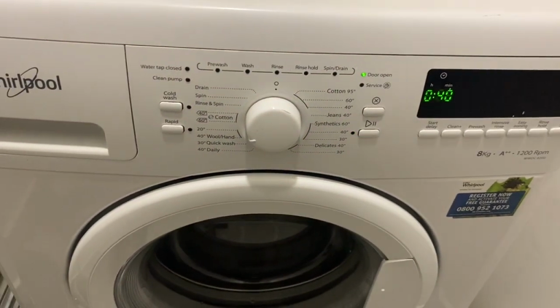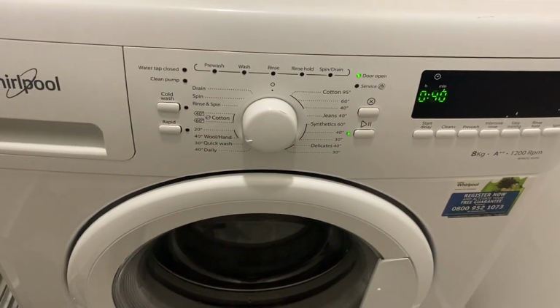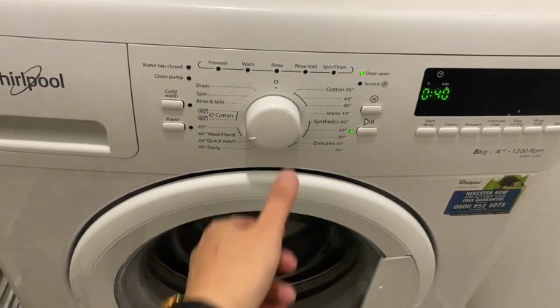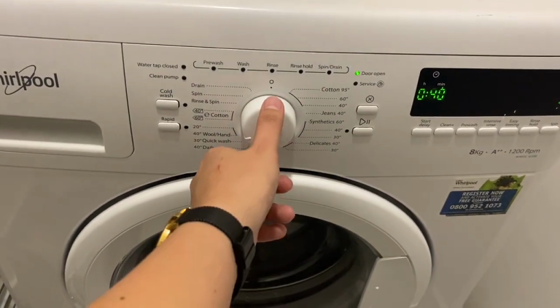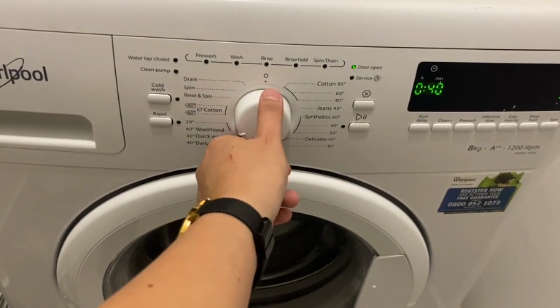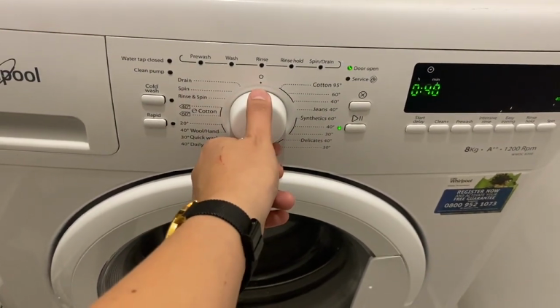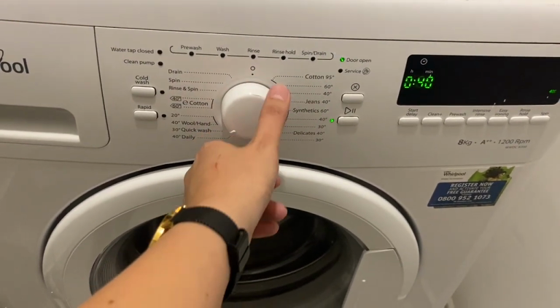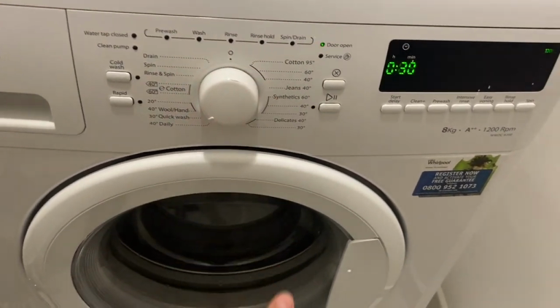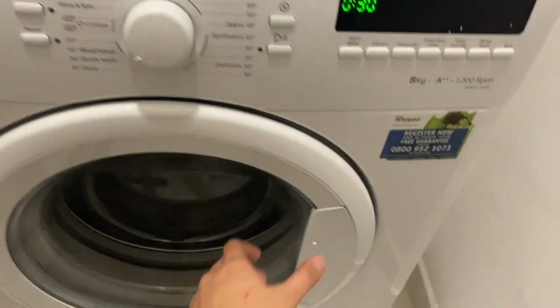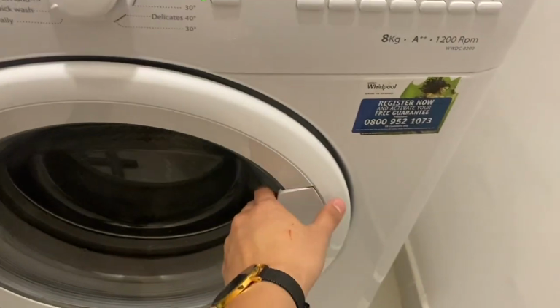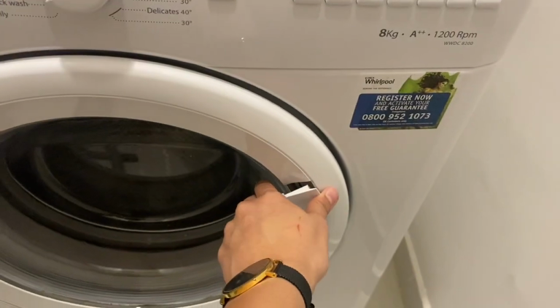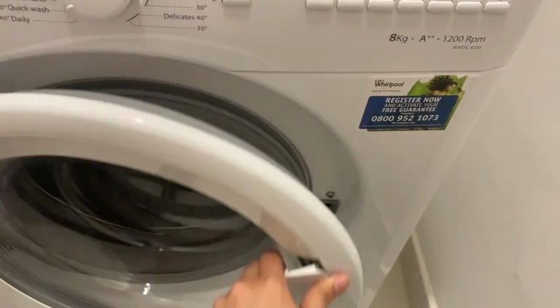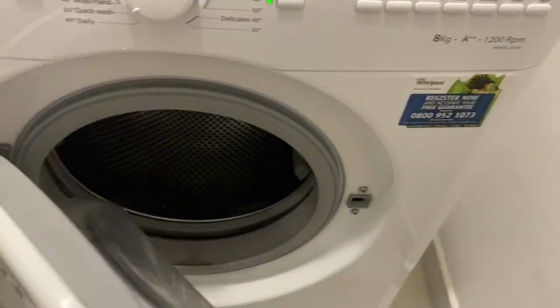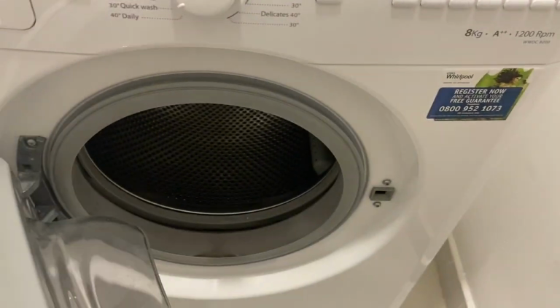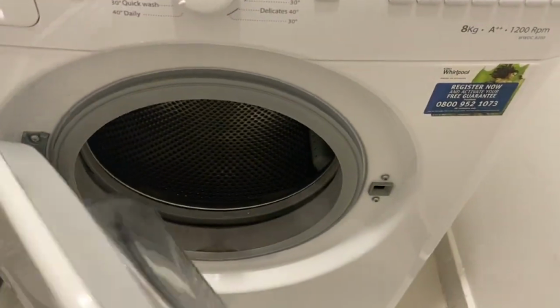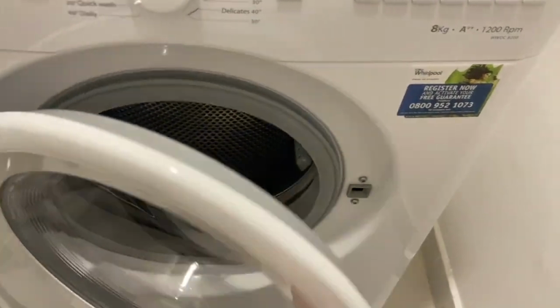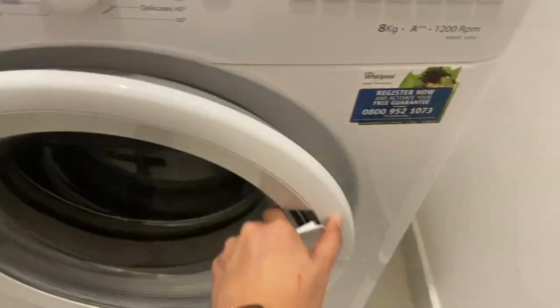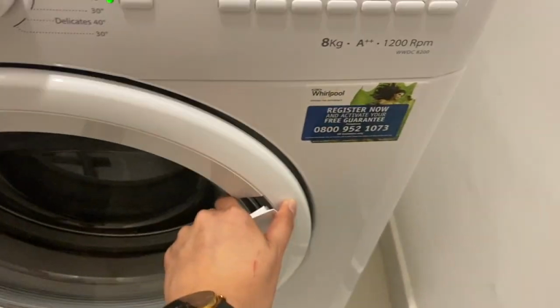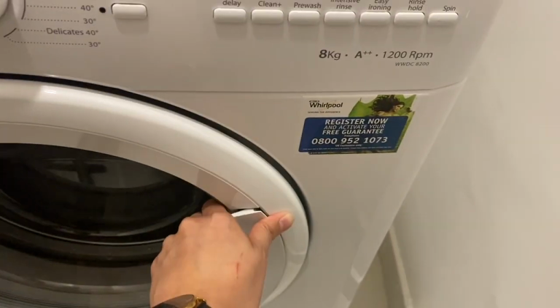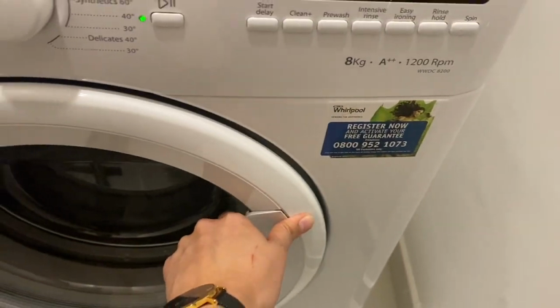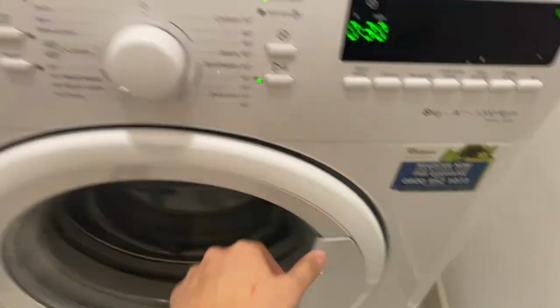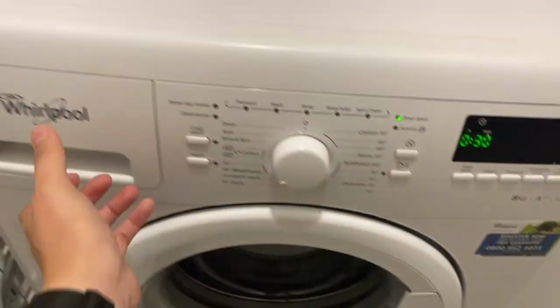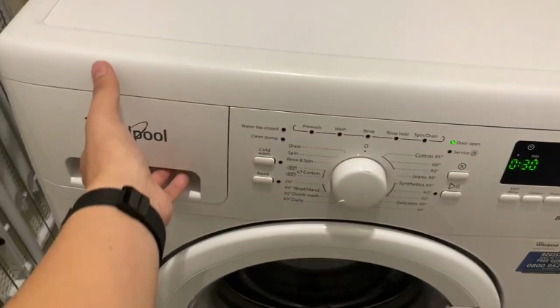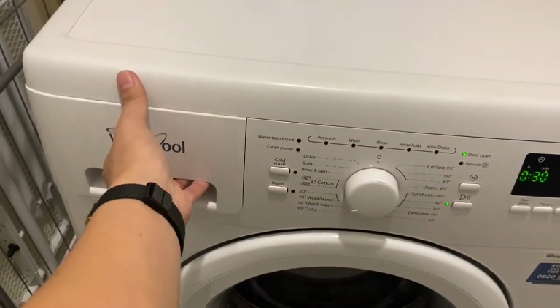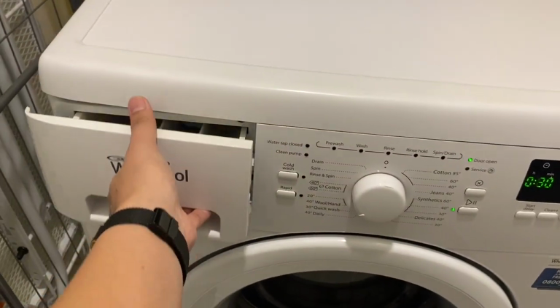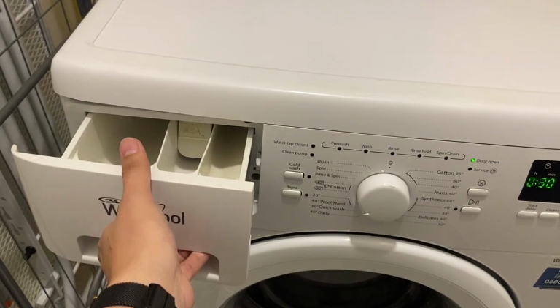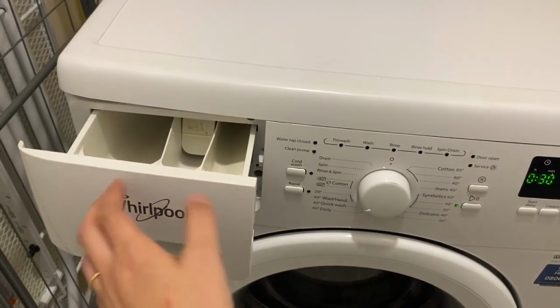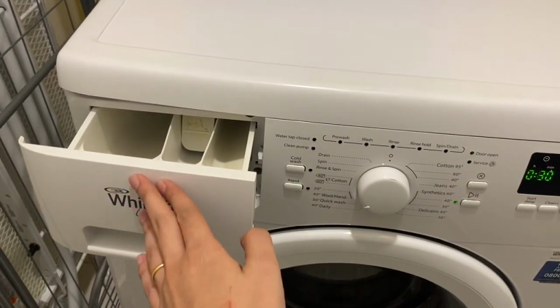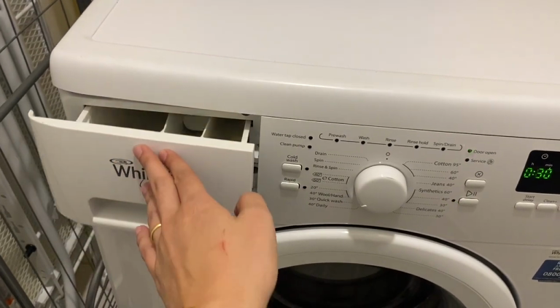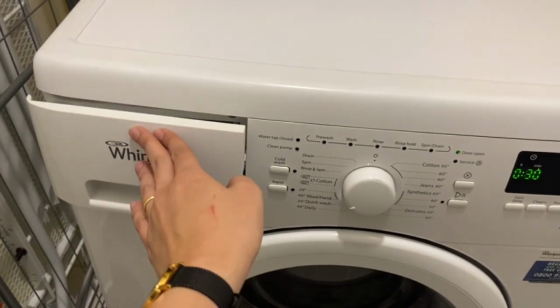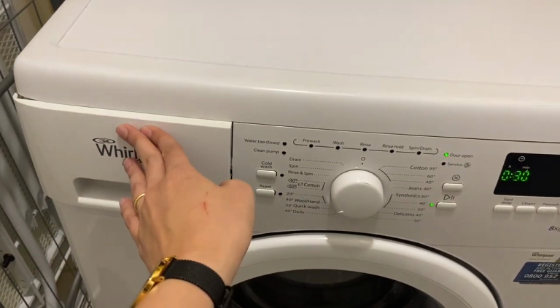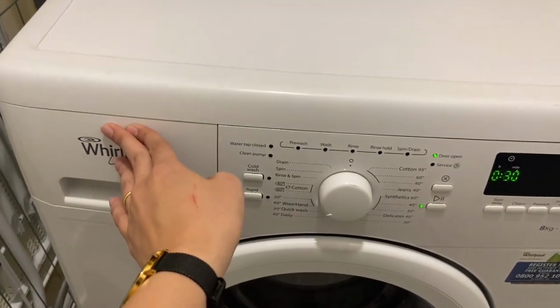Once you have selected the program, open this lid, load the clothes inside and close. Open this cover, put the soap inside and close.